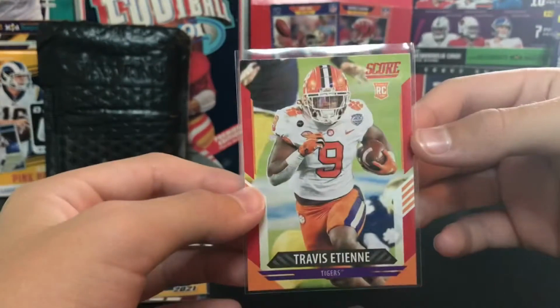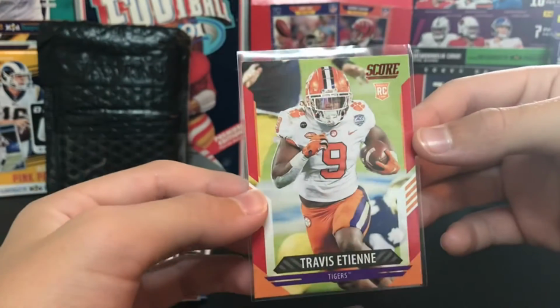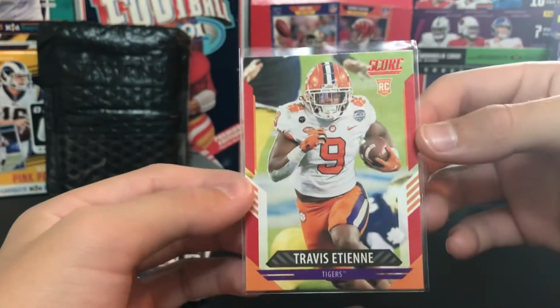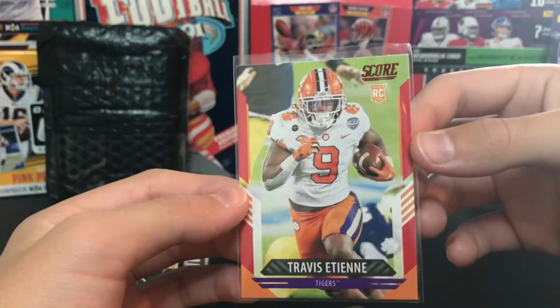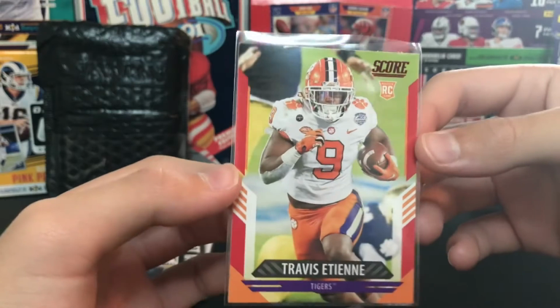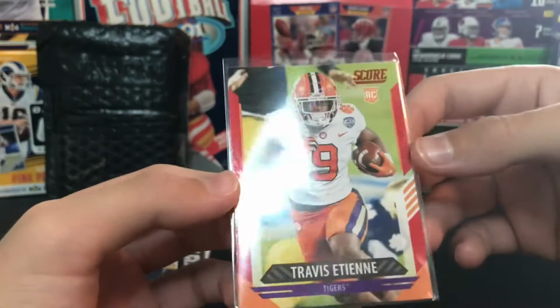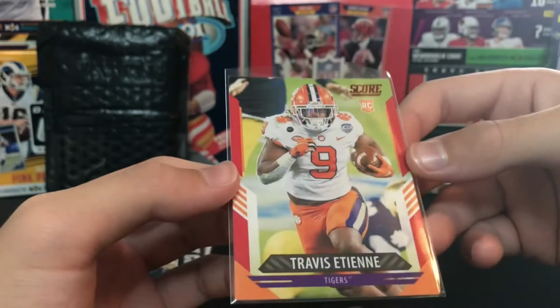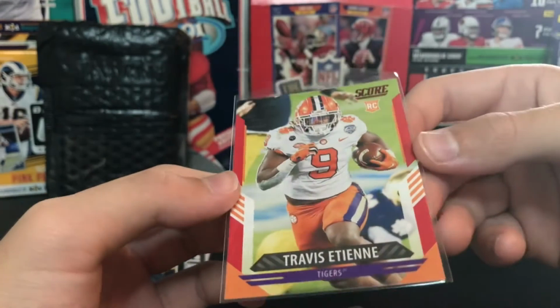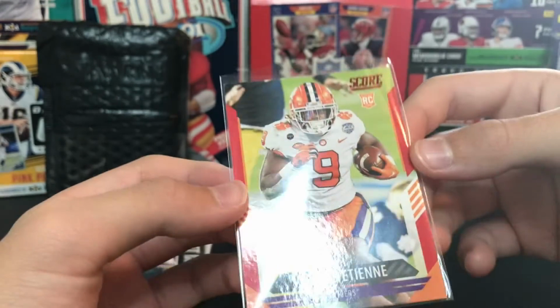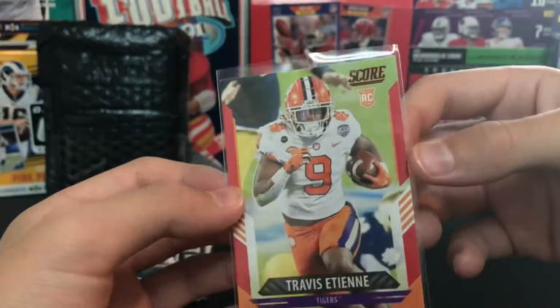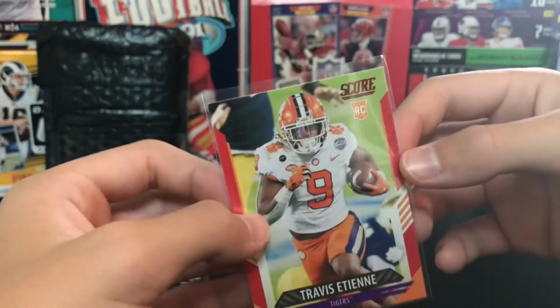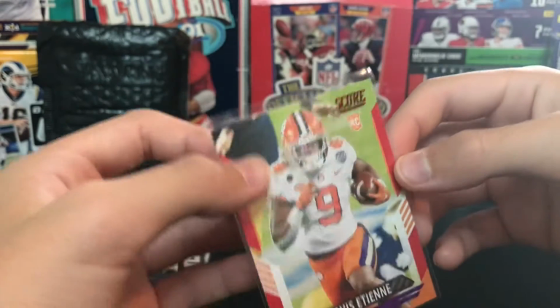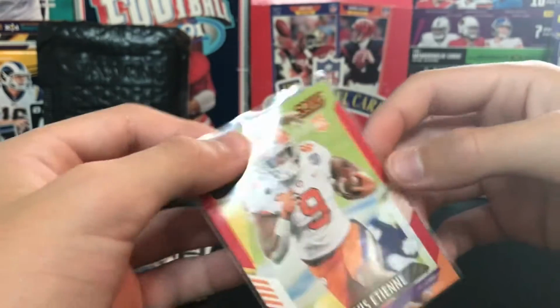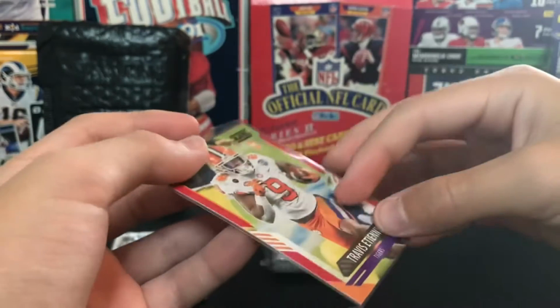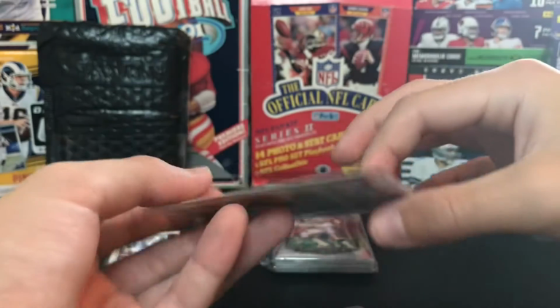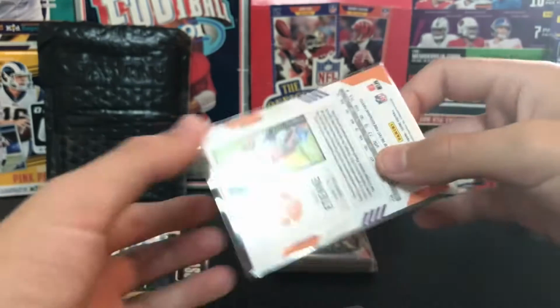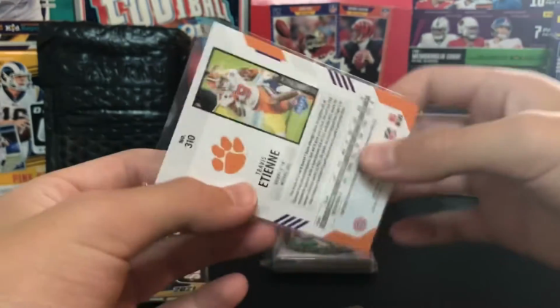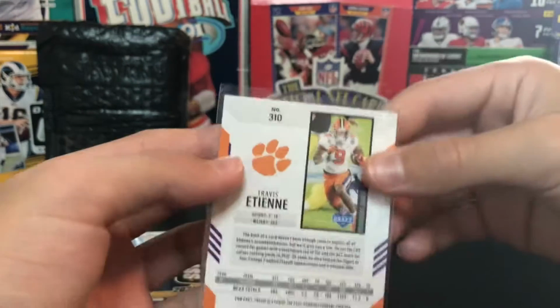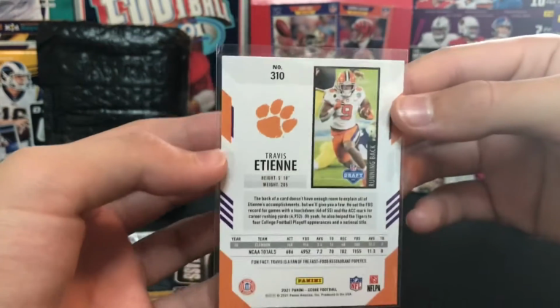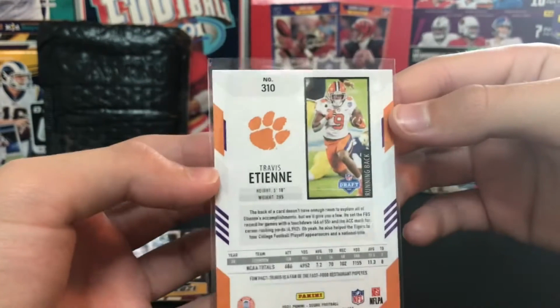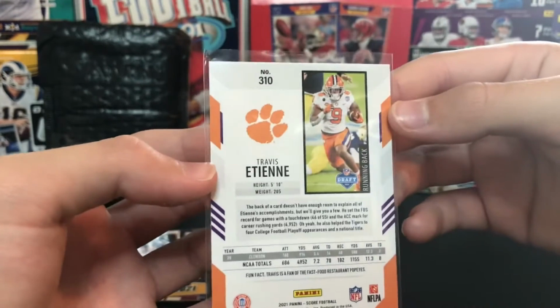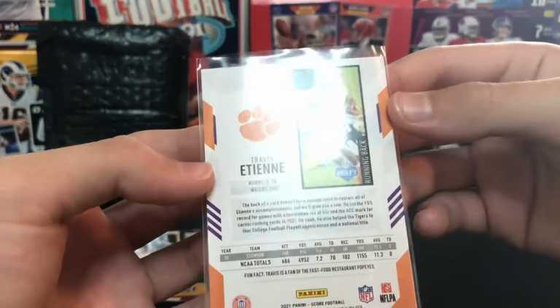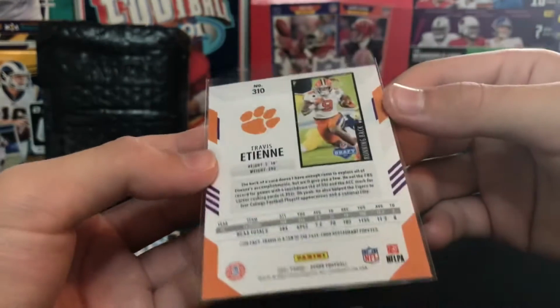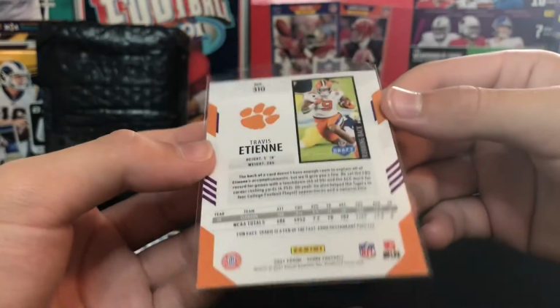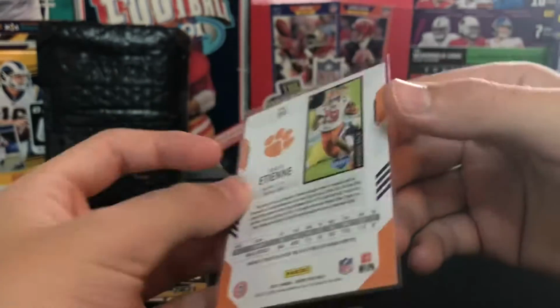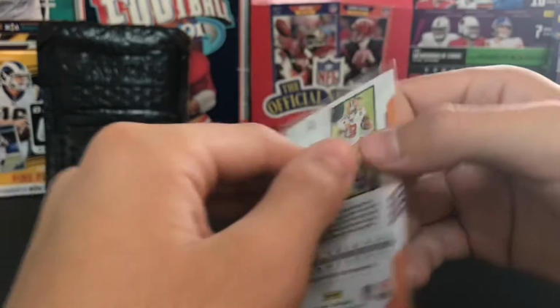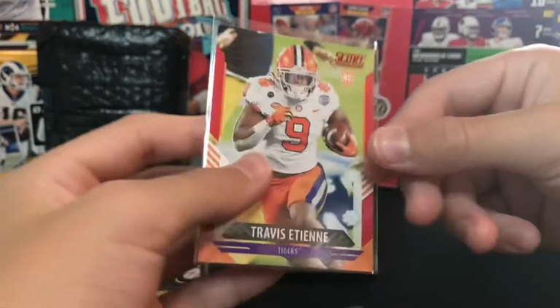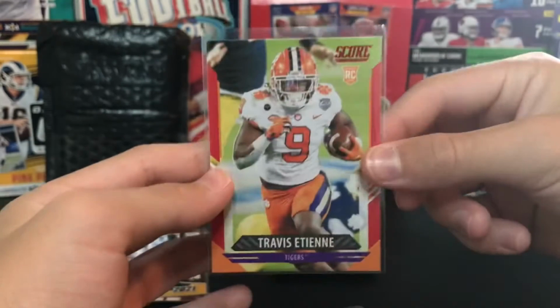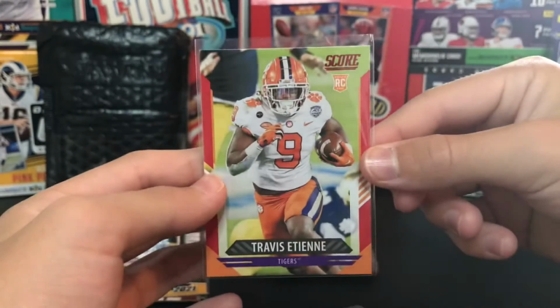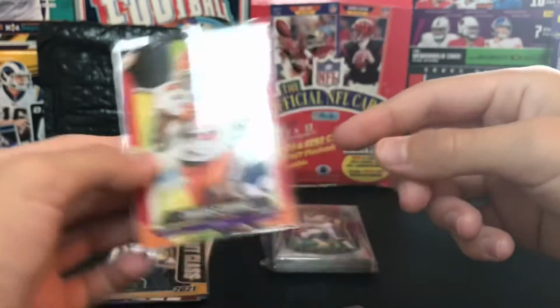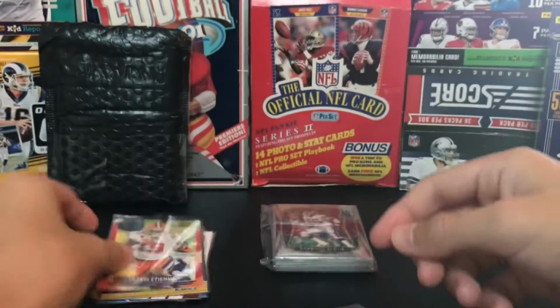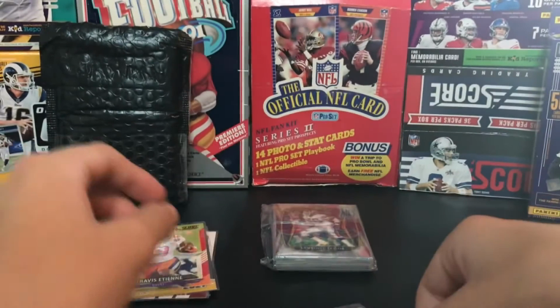A Collegiate Draft Class rookie card. There's a nice one - Travis Etienne Score rookie card. Too bad he hurt his foot - I think he tore a ligament or something. And I drafted him on my fantasy team, so that's not very good.